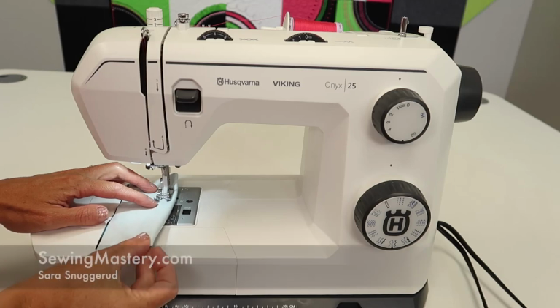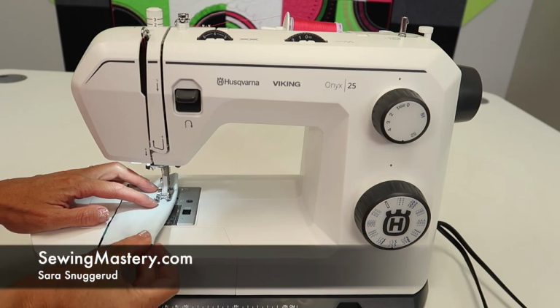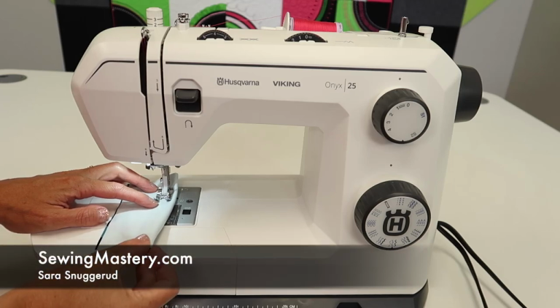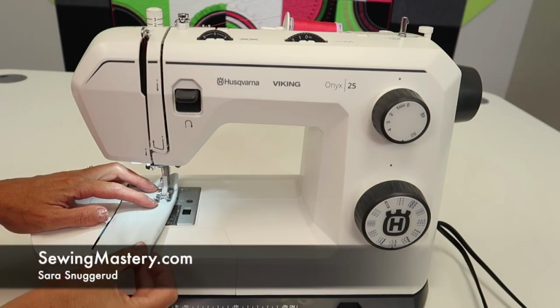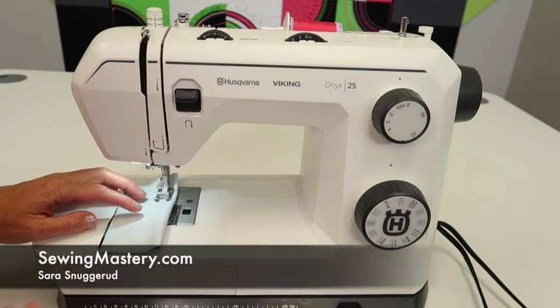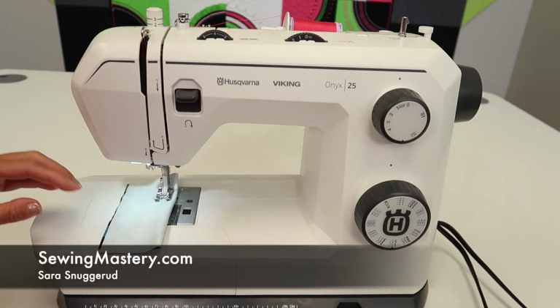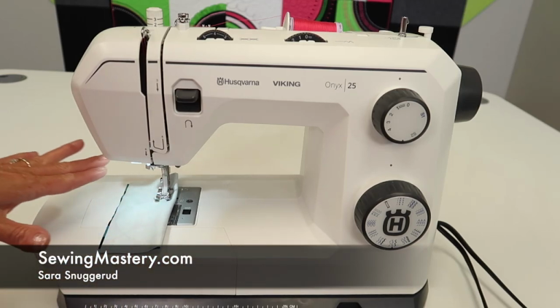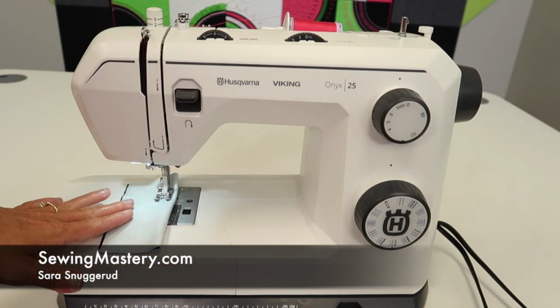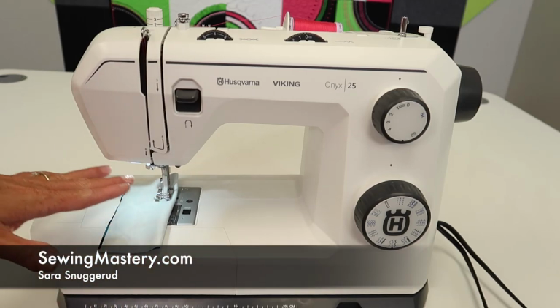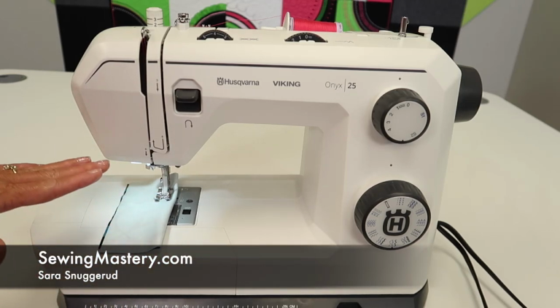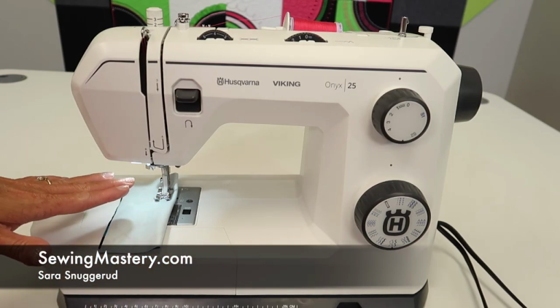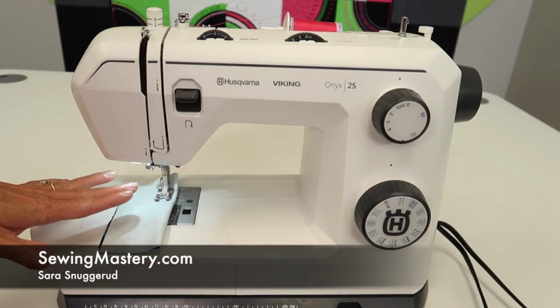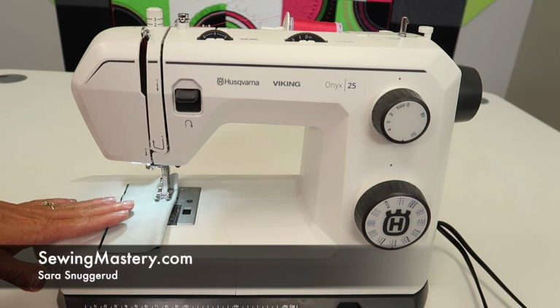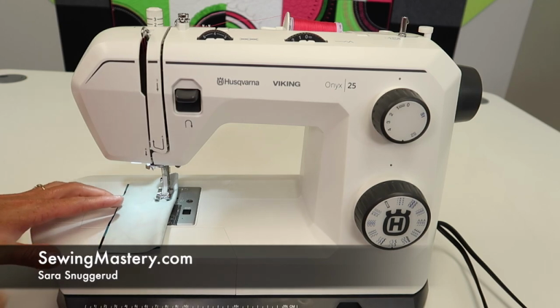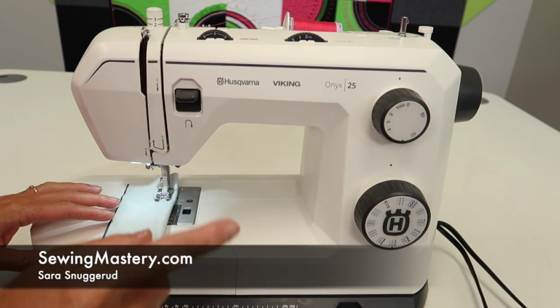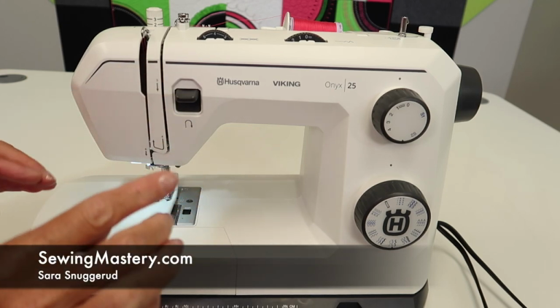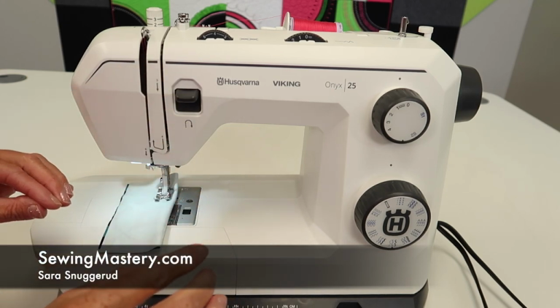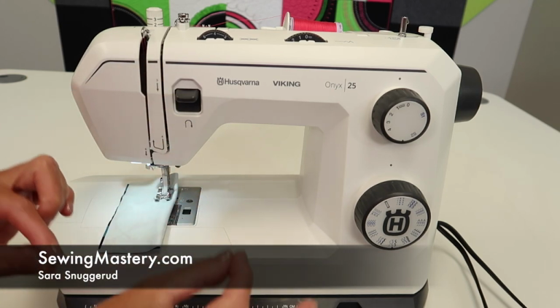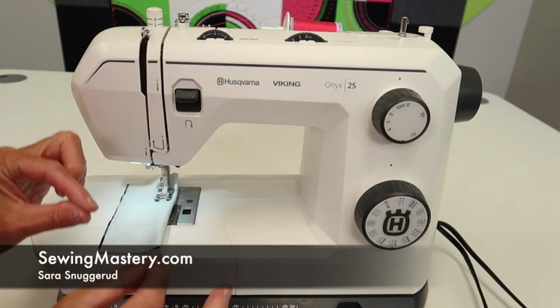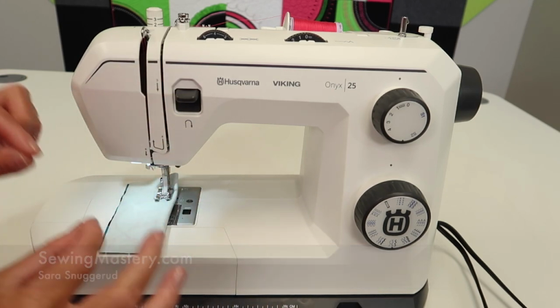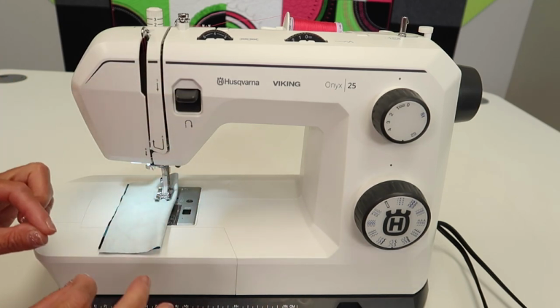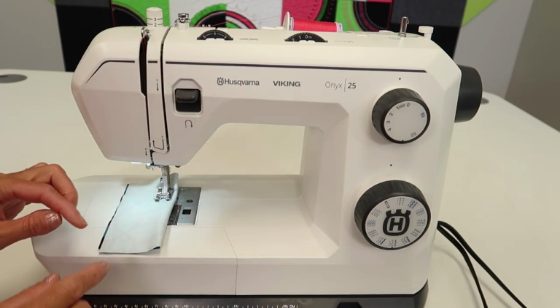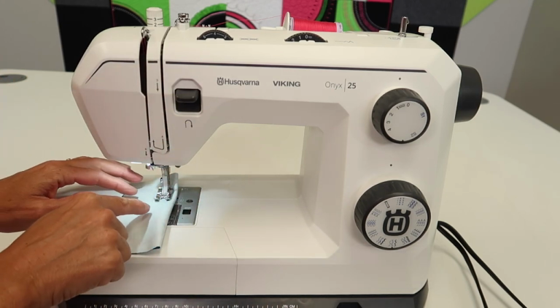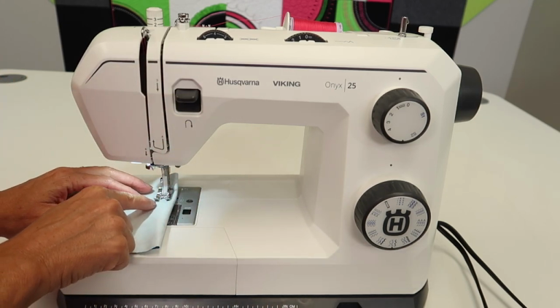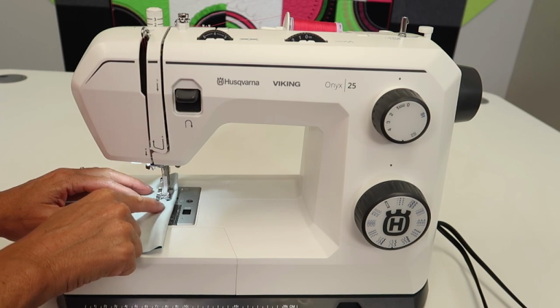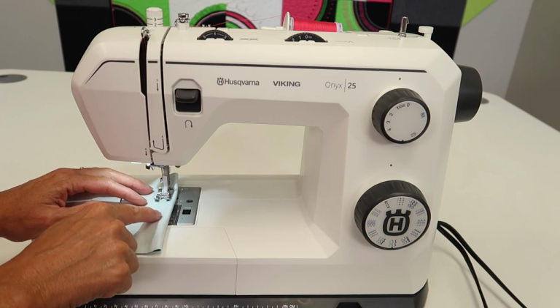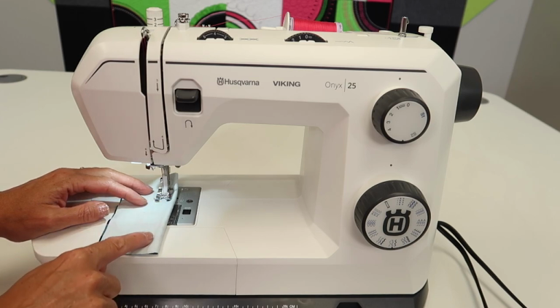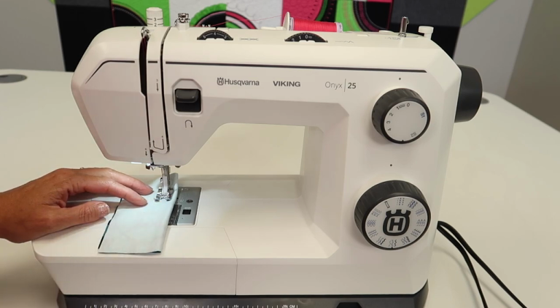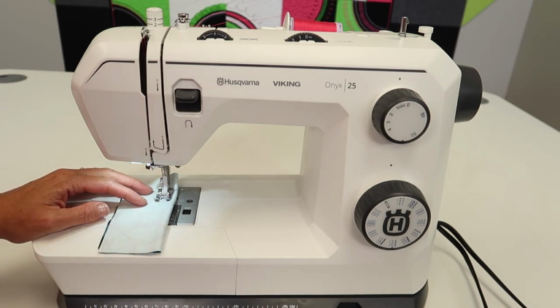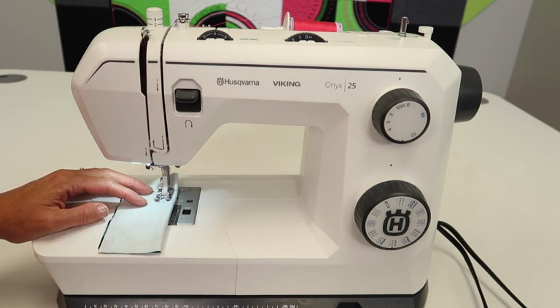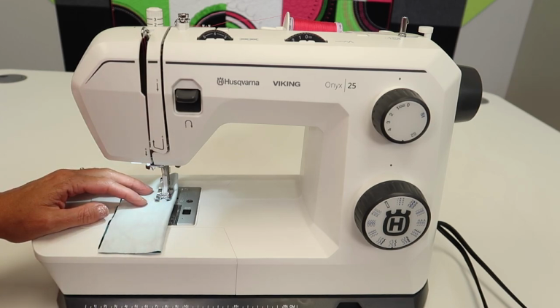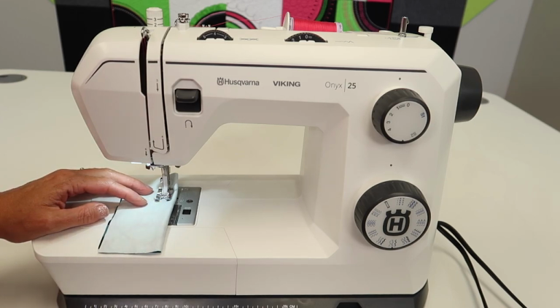If you're working with stretchy fabrics on the Husqvarna Viking Onyx 25 sewing machine, I'm going to show you a stitch that you can manipulate, set it up correctly, and have the perfect stretch stitch for your fabric.